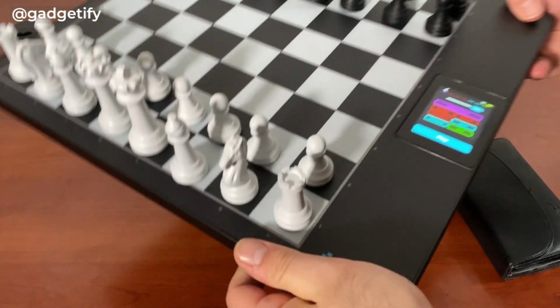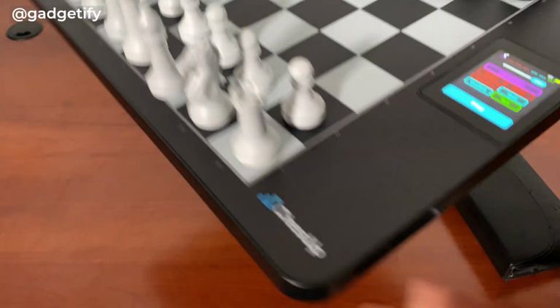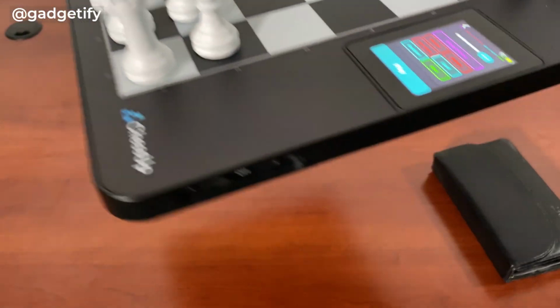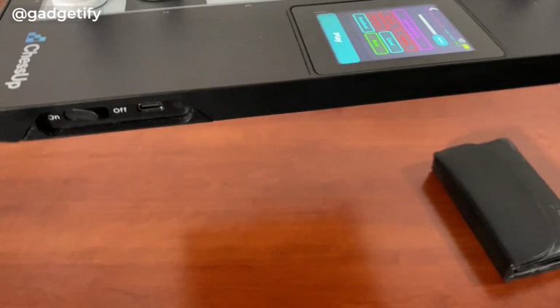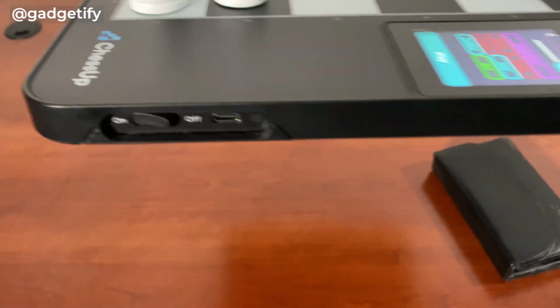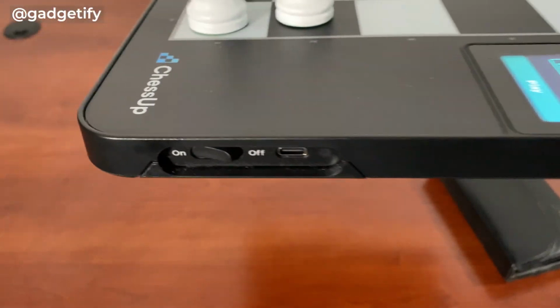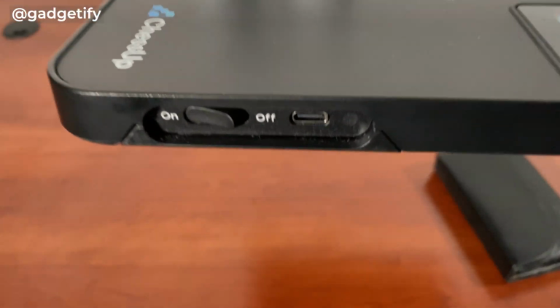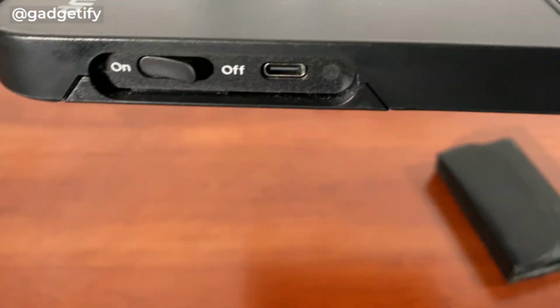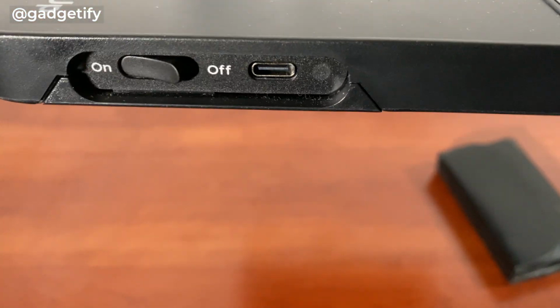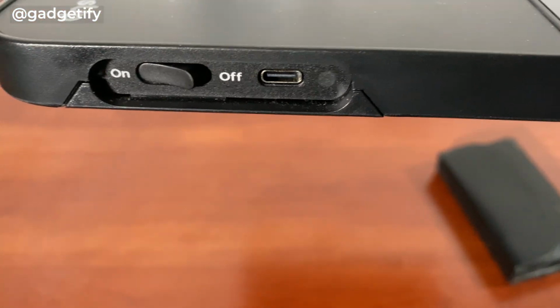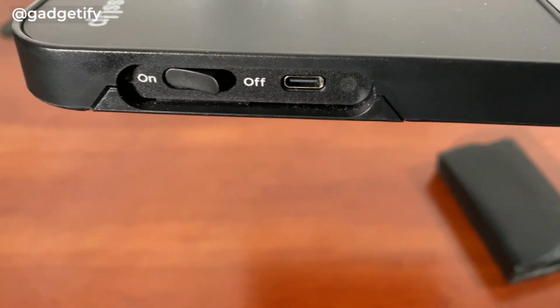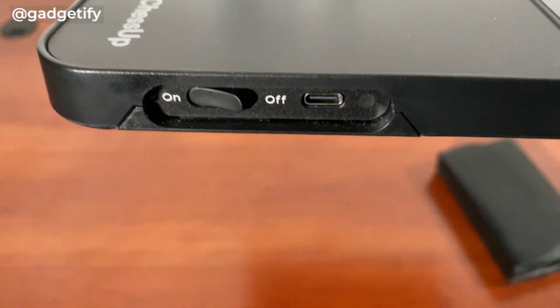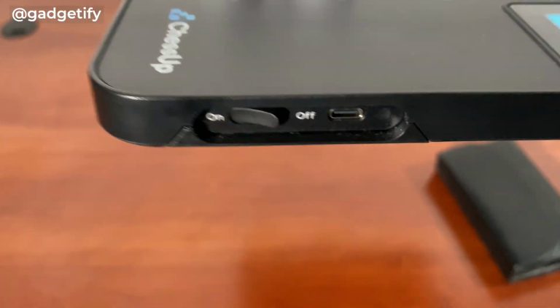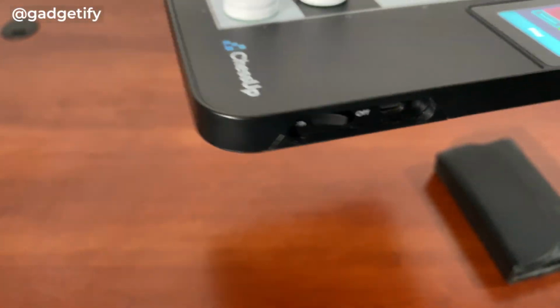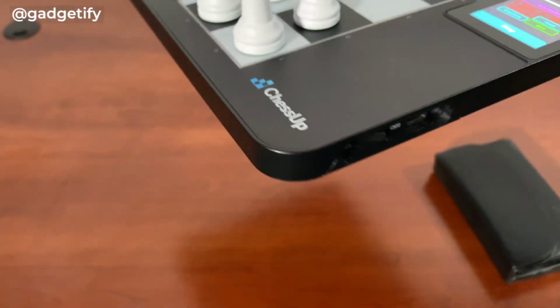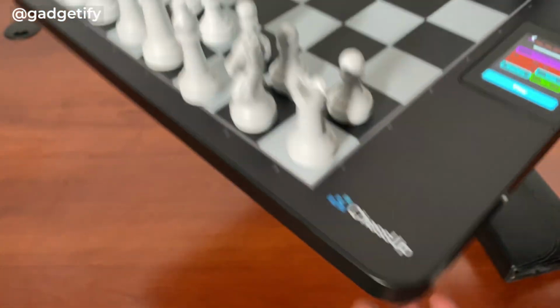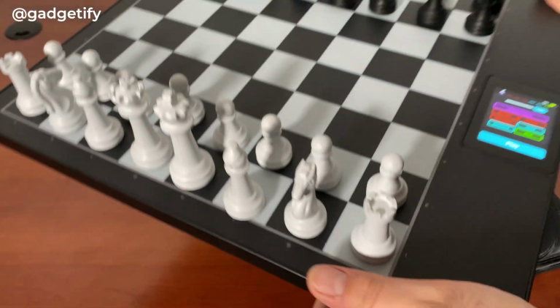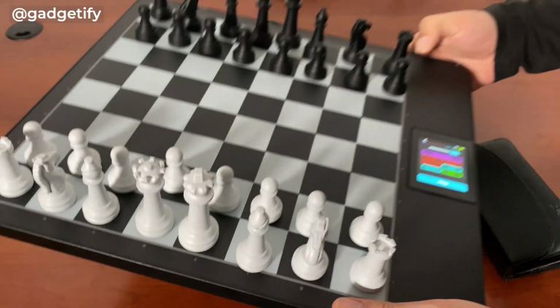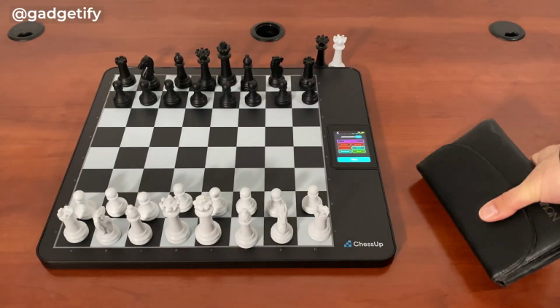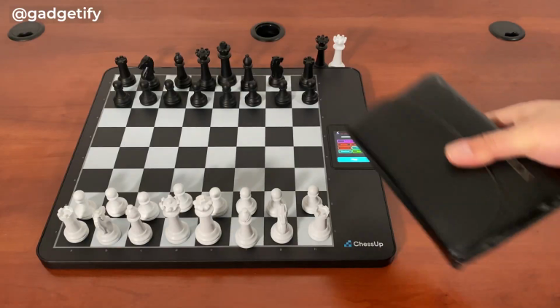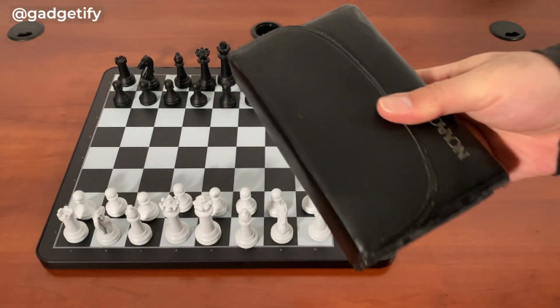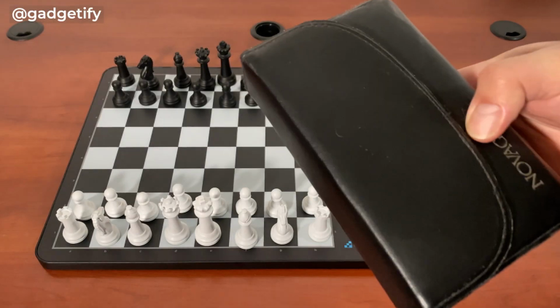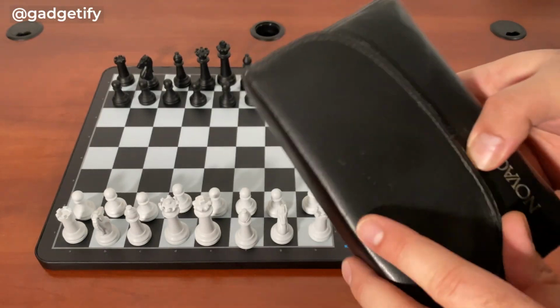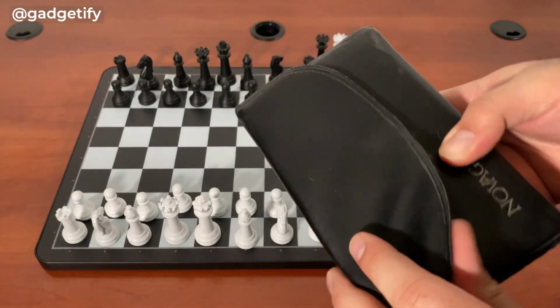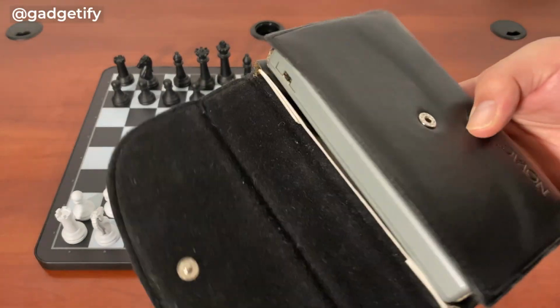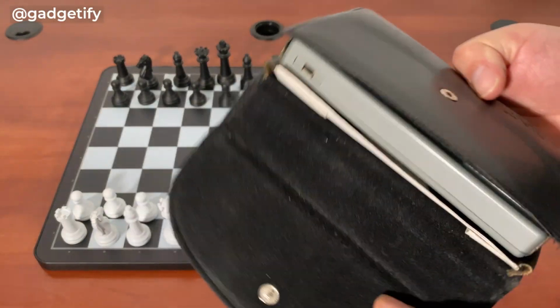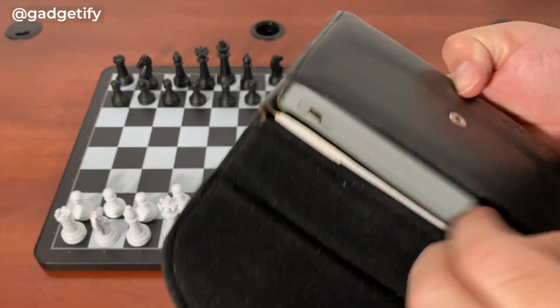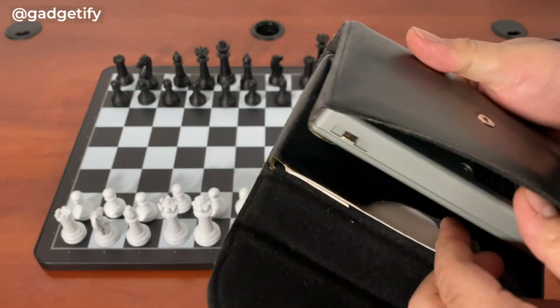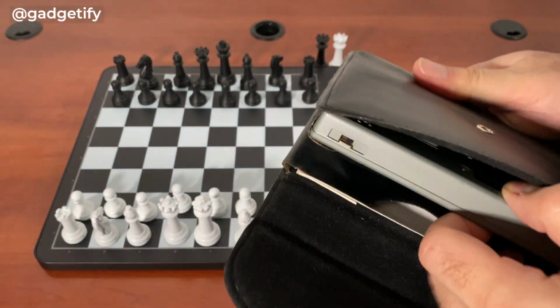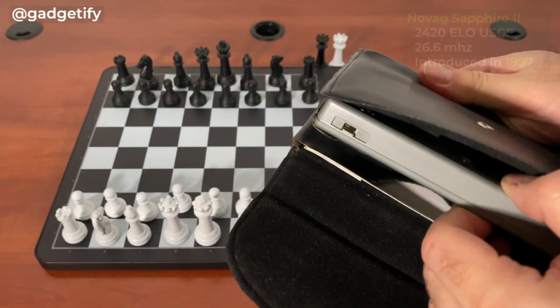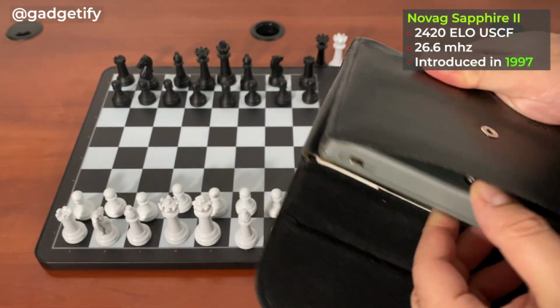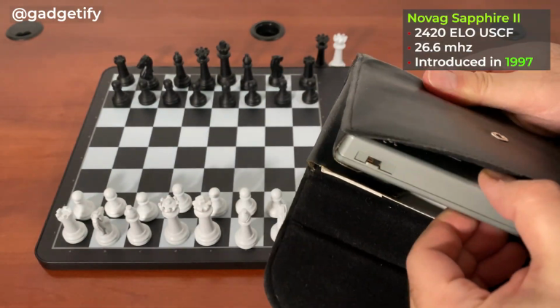This is the interface from the side, so you have your USB-C, you have your on and off button. And this is the Nove Sapphire 2.